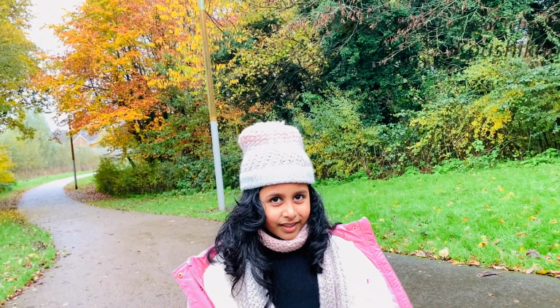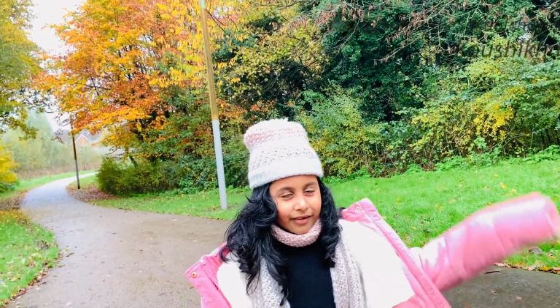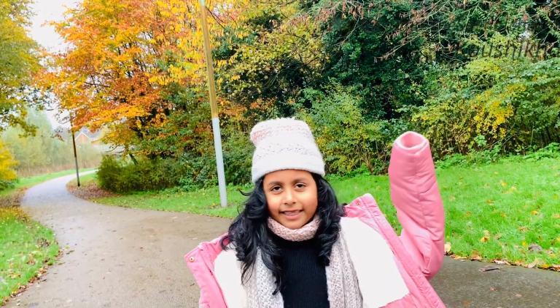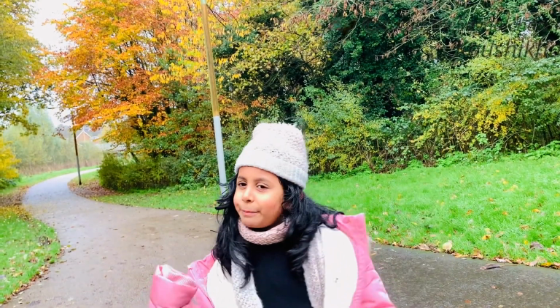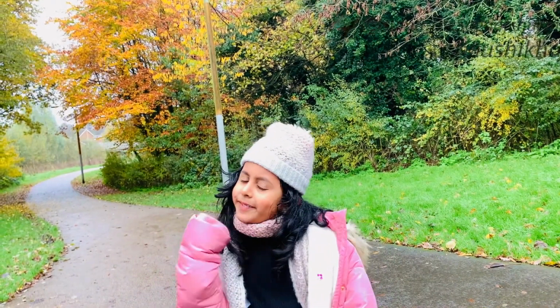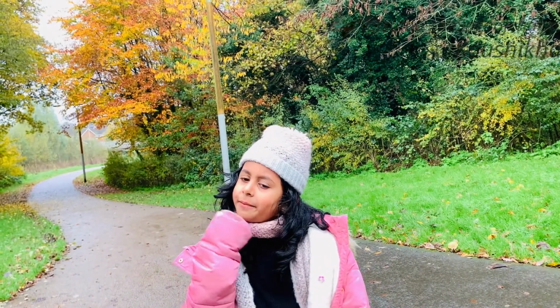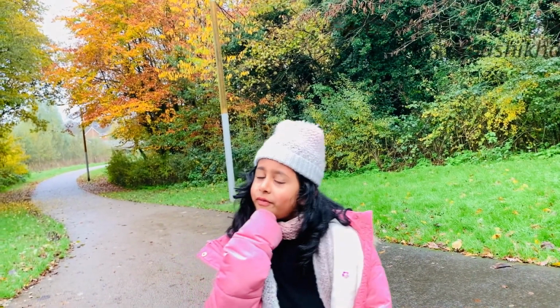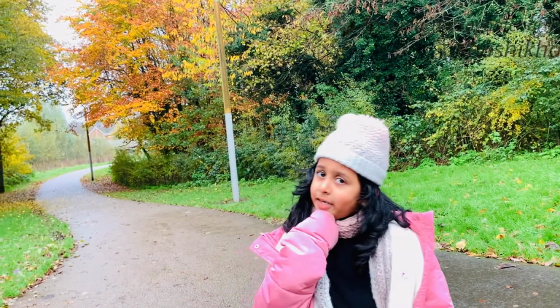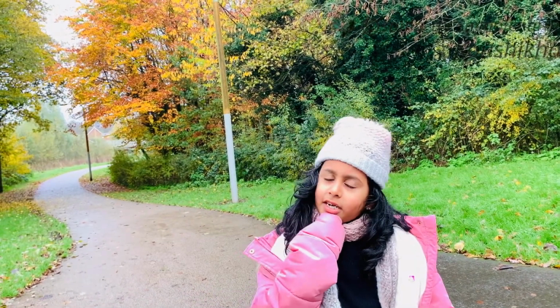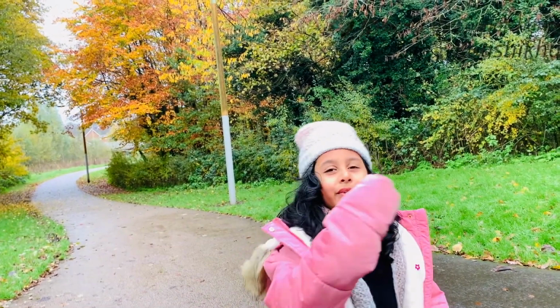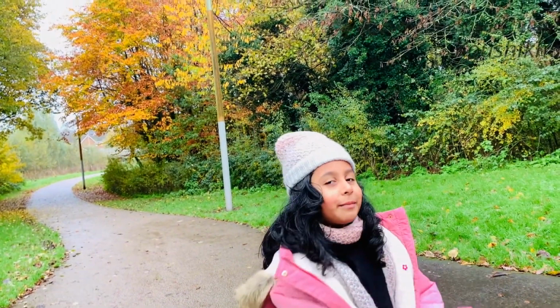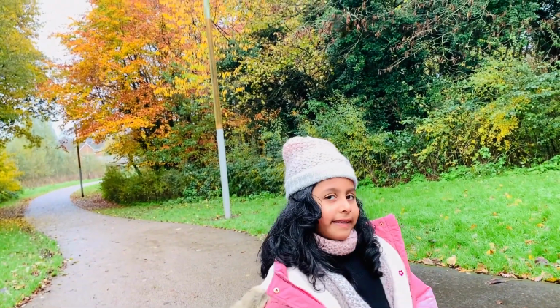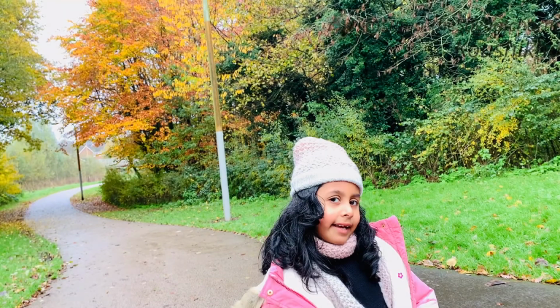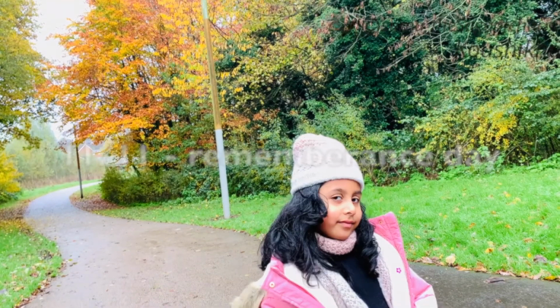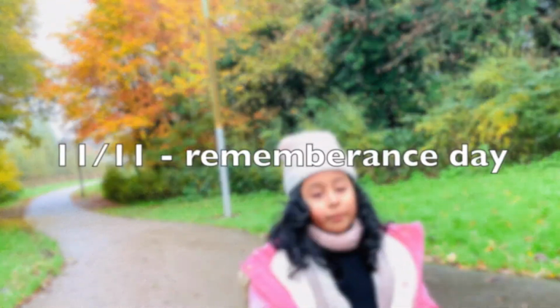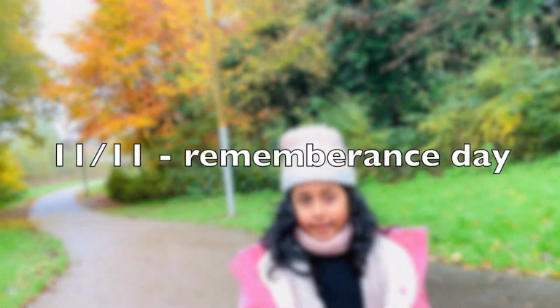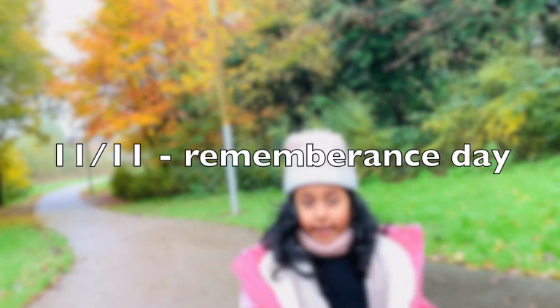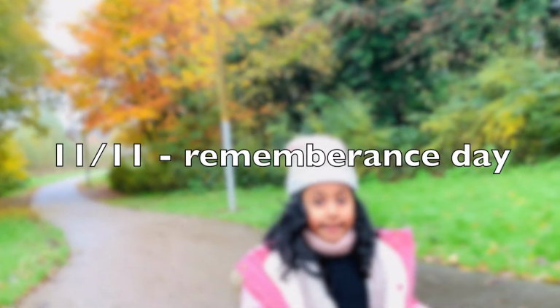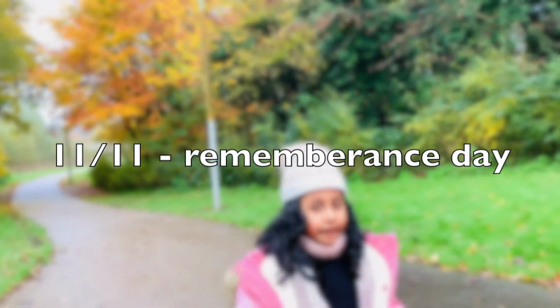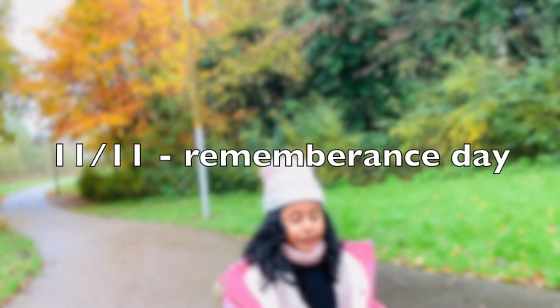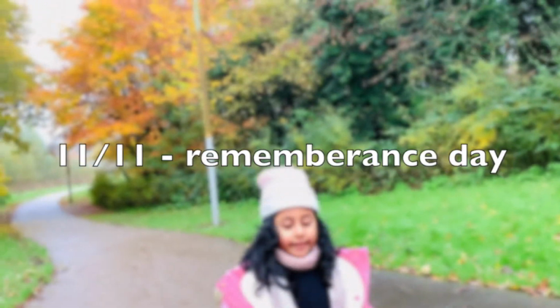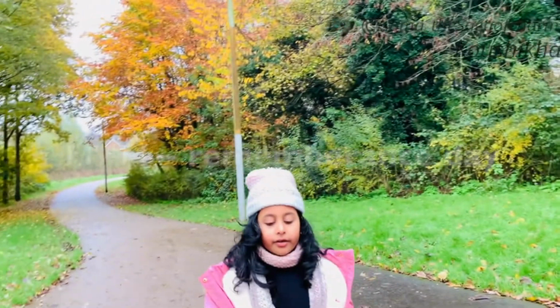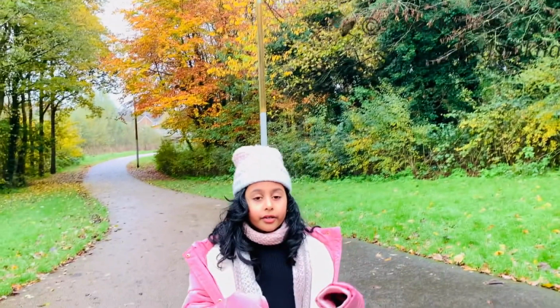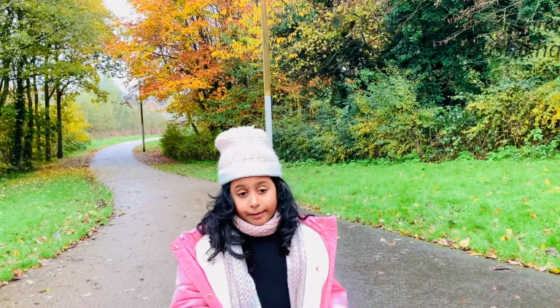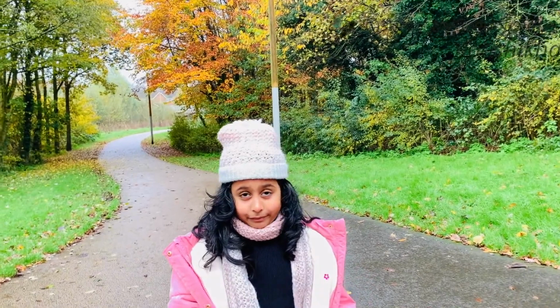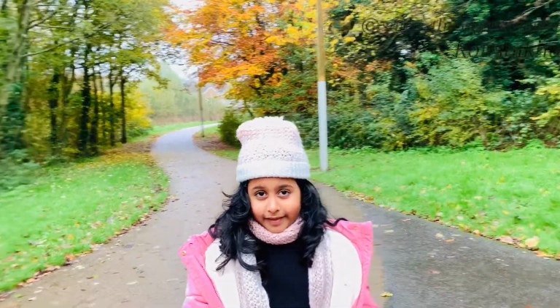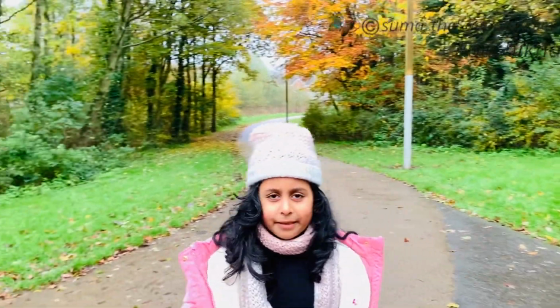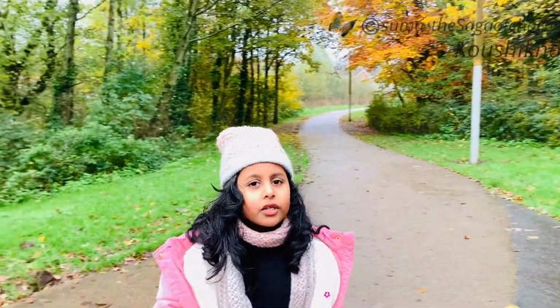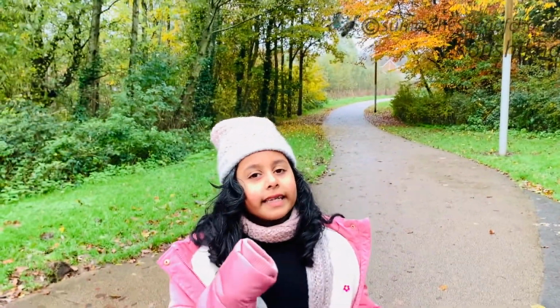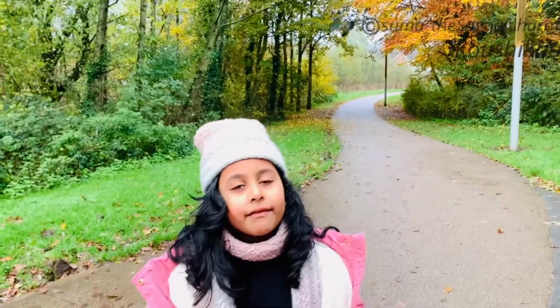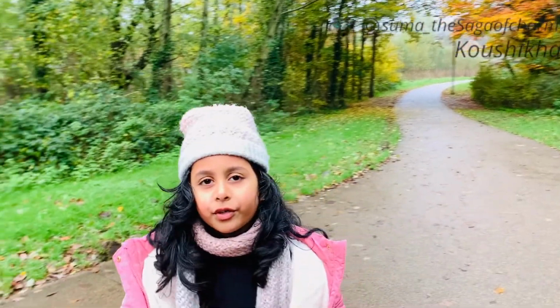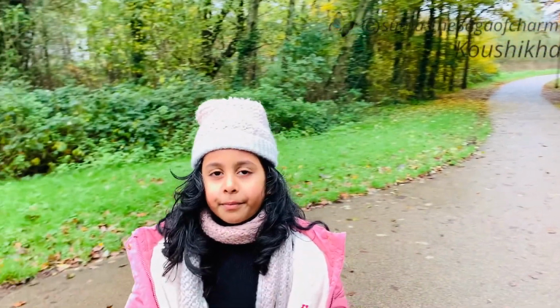I just remembered something about November — do you know Remembrance Day? Well, it's a very special thing that happens in November. On the 11th of November there is a two-minute silence.